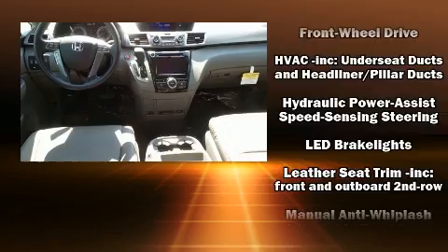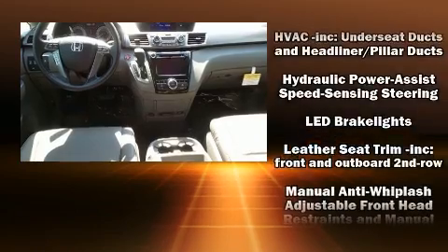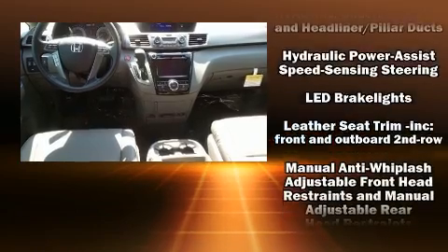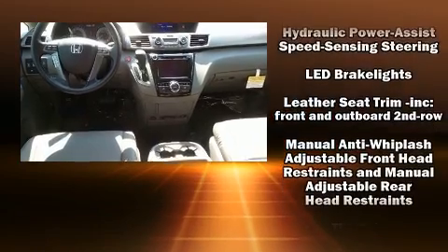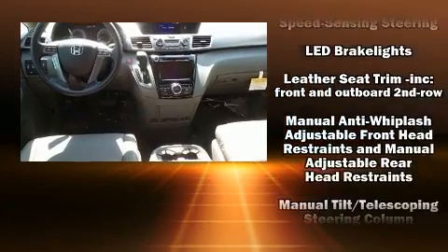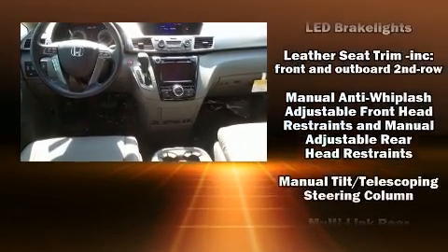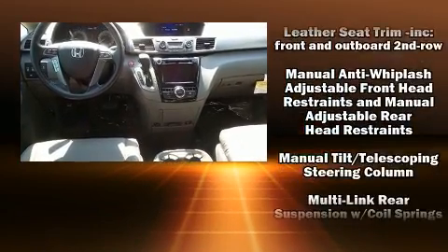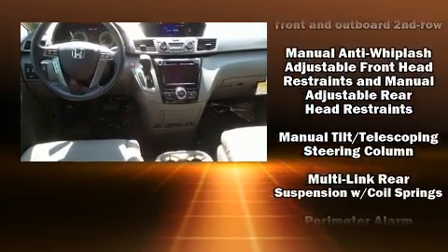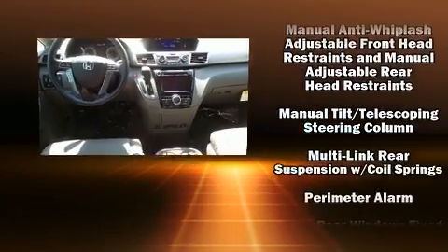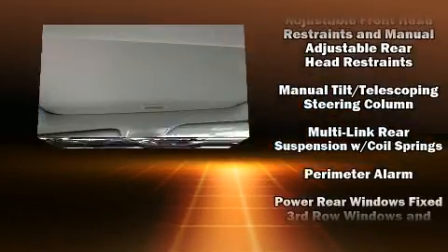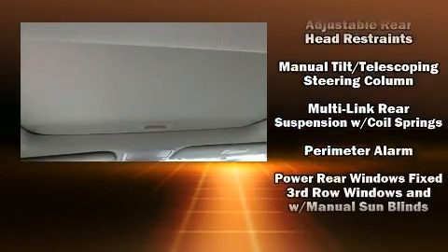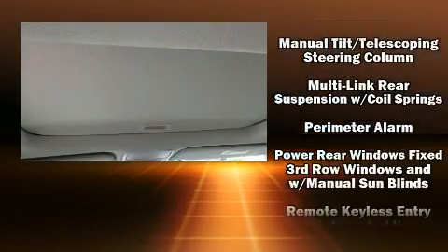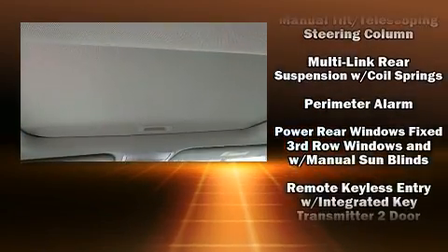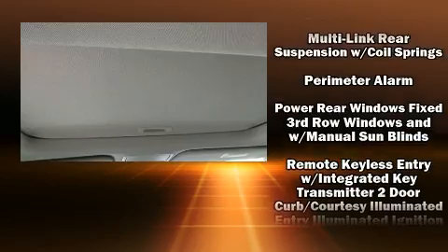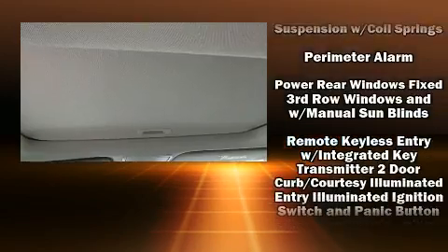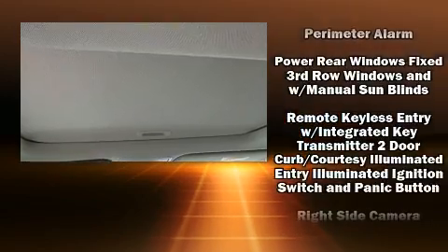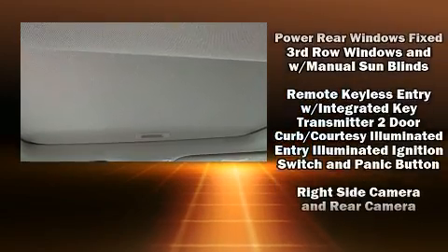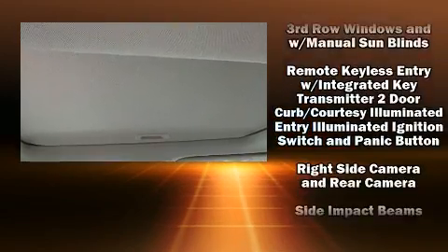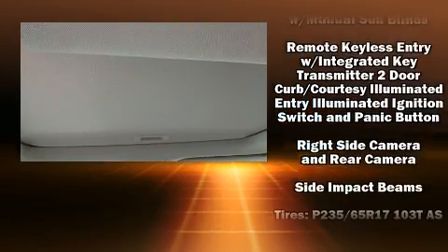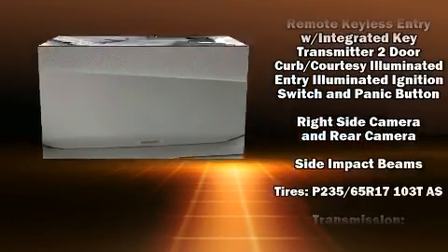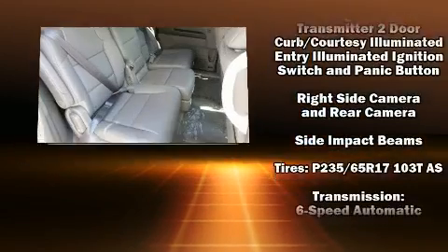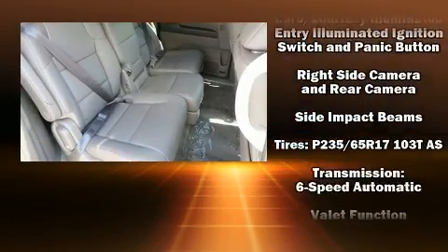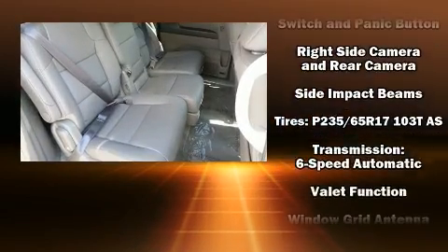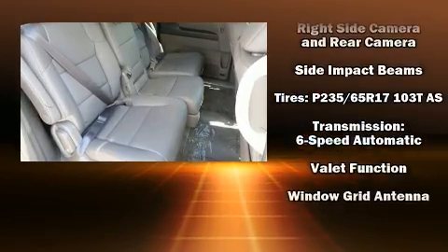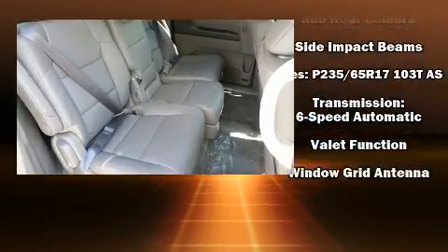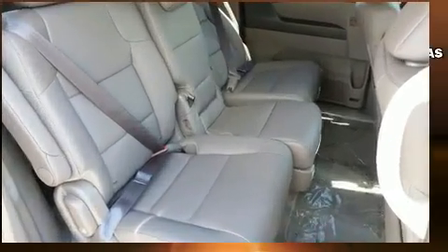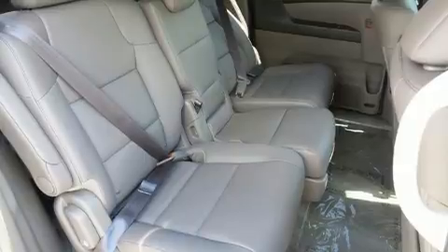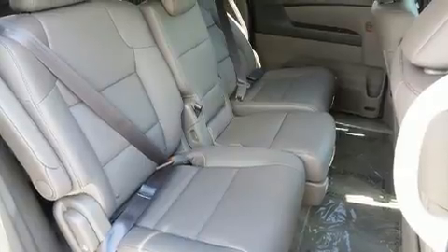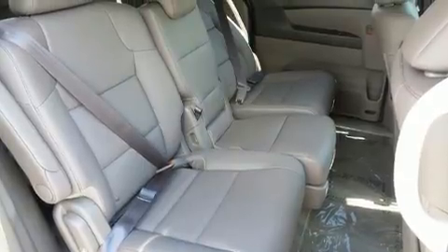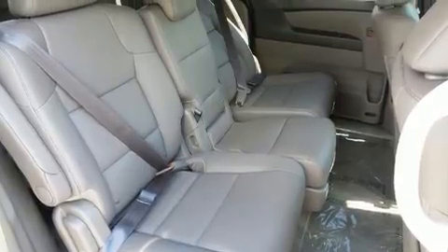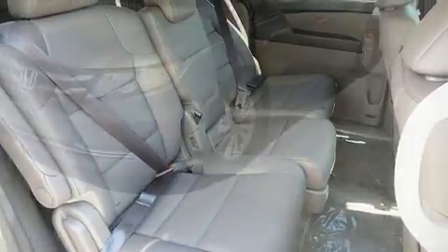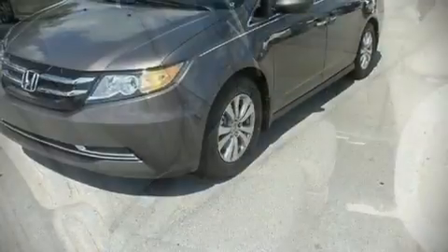Honda ensures the safety and security of its passengers with equipment such as head curtain airbags, traction control, brake assist, a panic alarm, and four-wheel disc brakes with ABS.